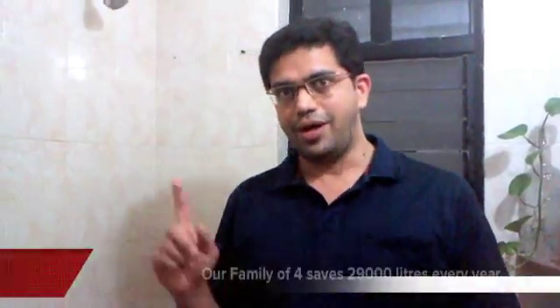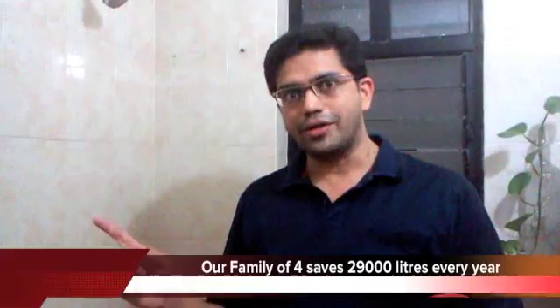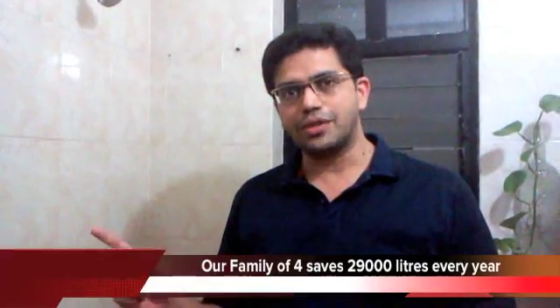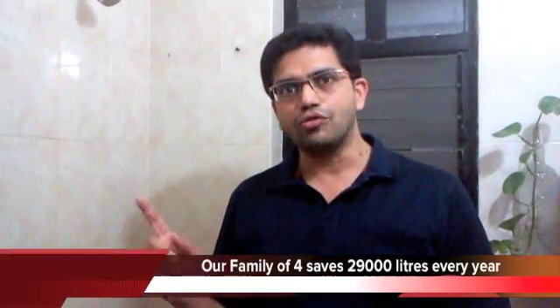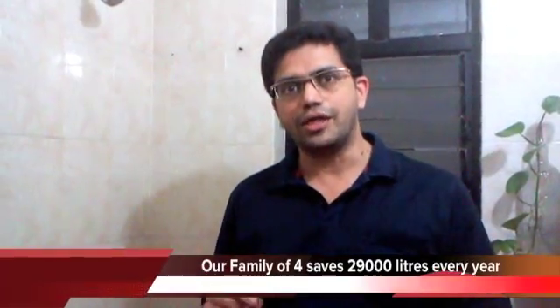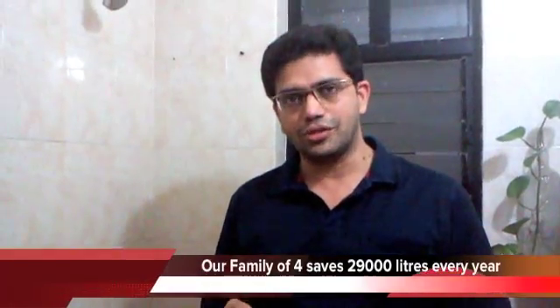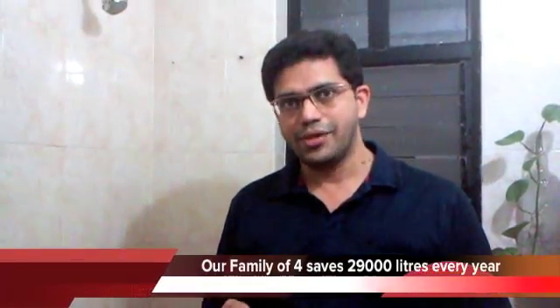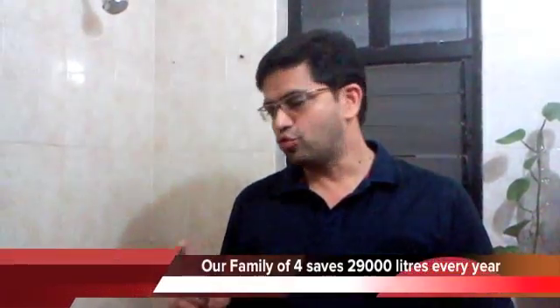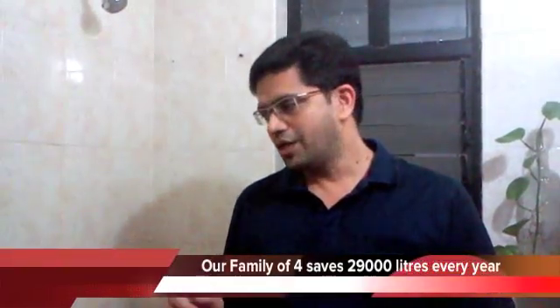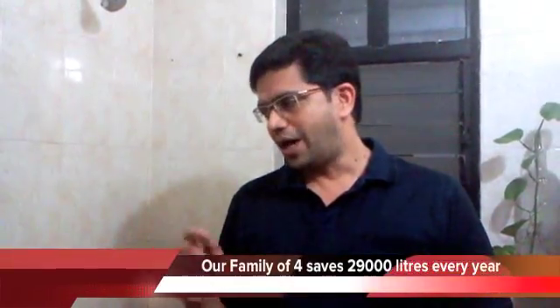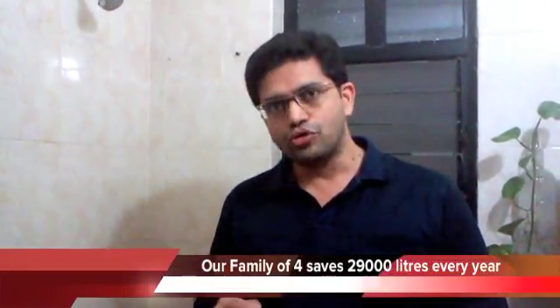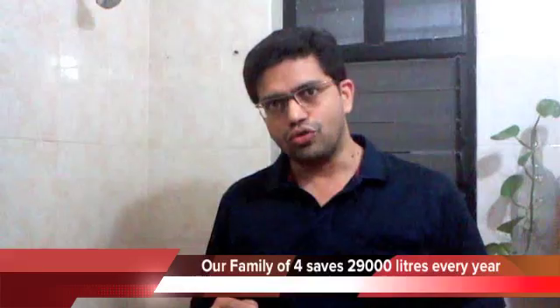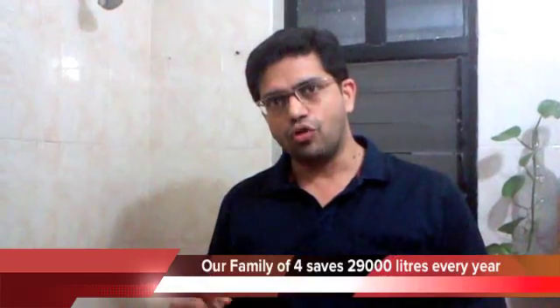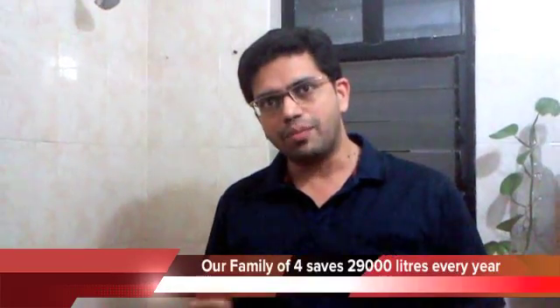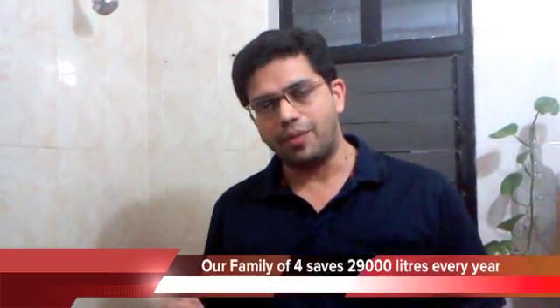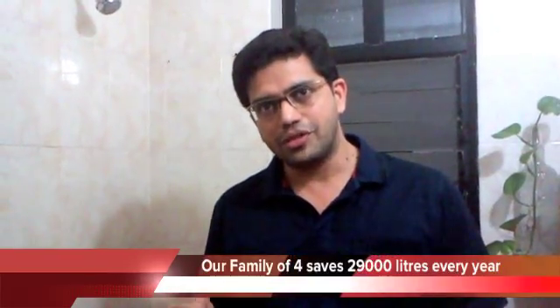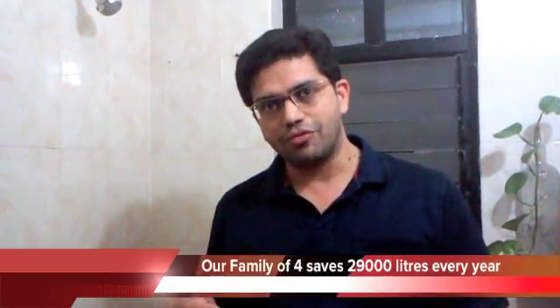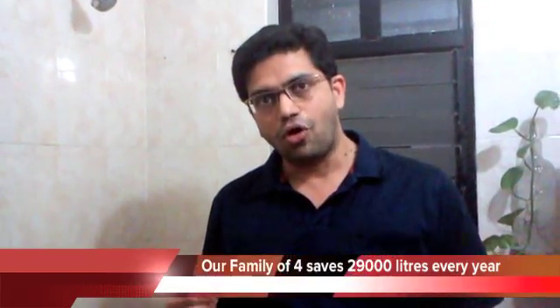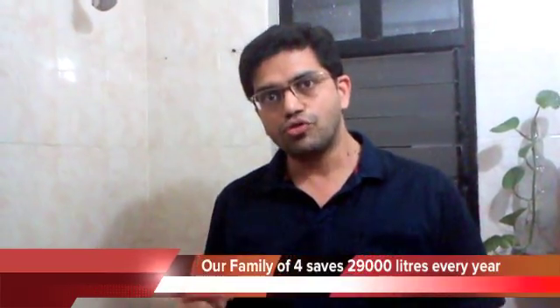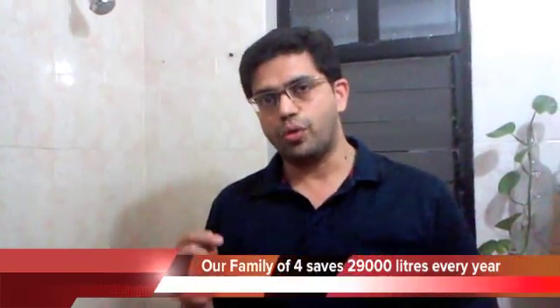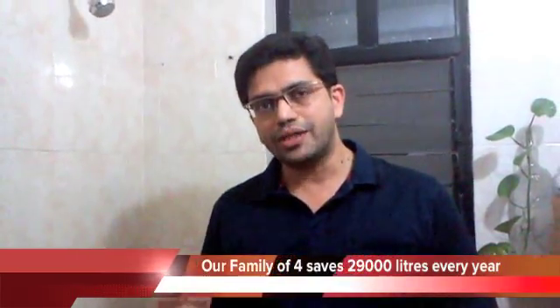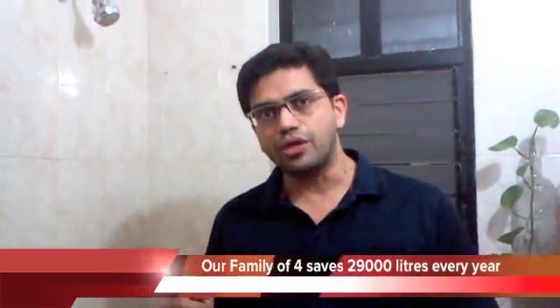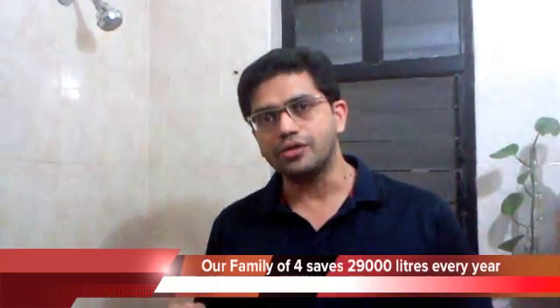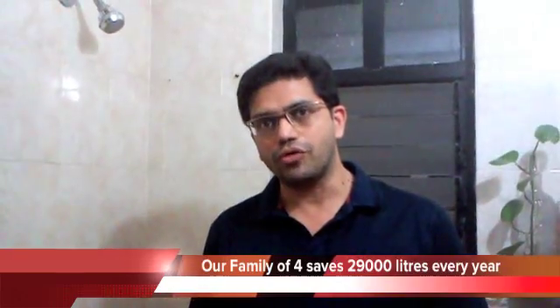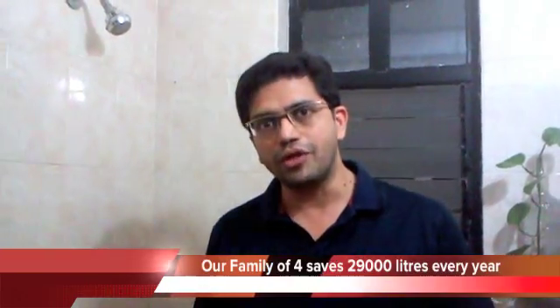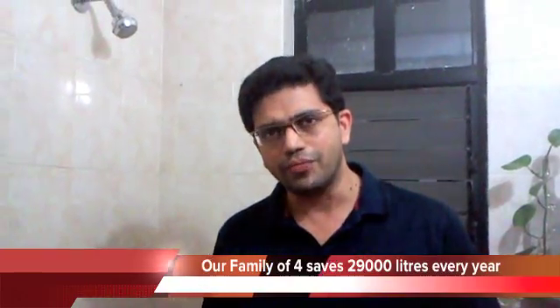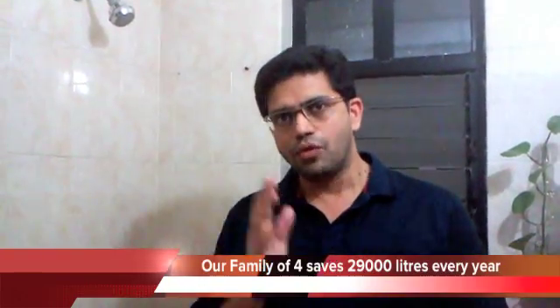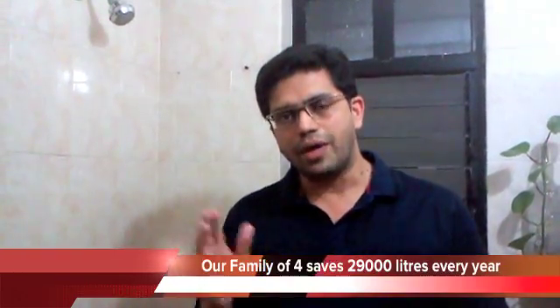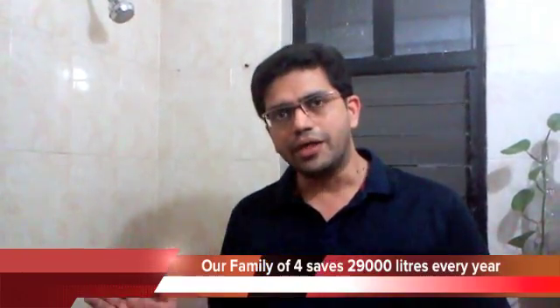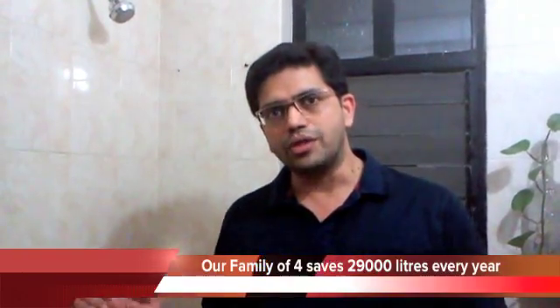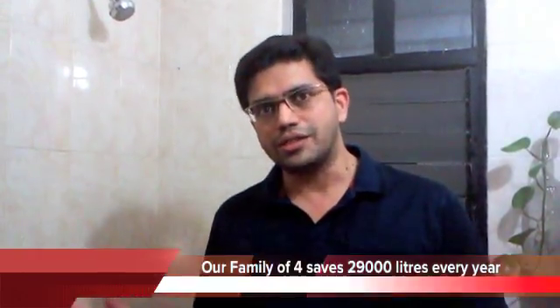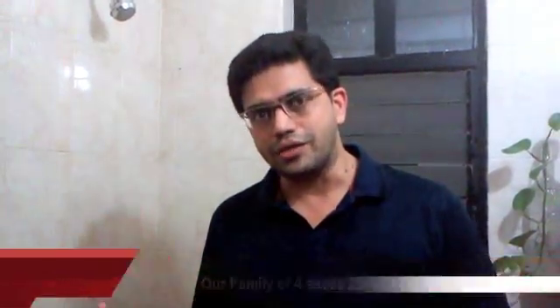Another 30% more than leakages. But today, I am going to show you how me and my family save almost 29,000 liters of water every year purely by adhering to international standards.